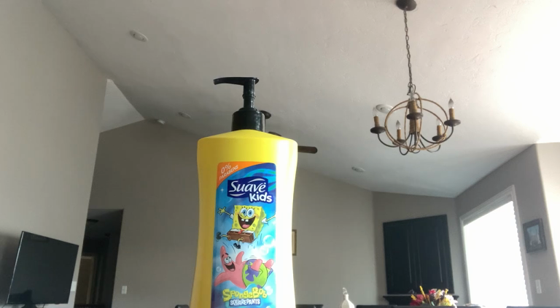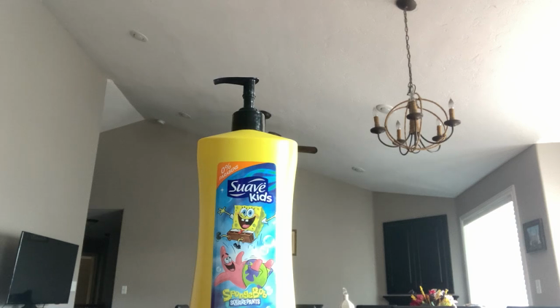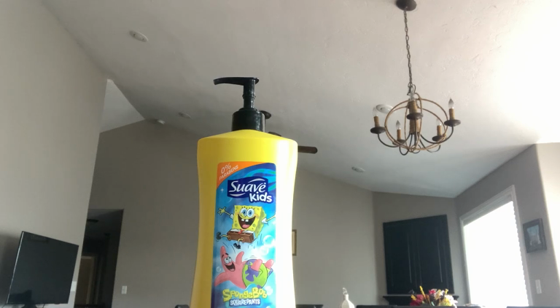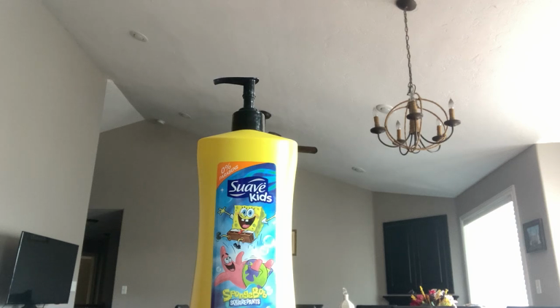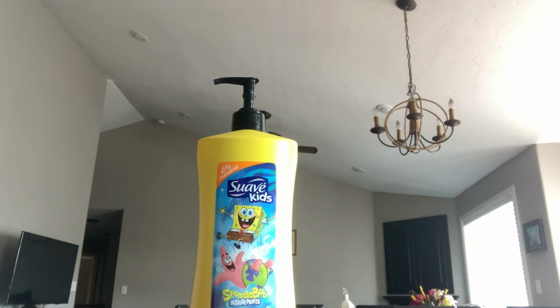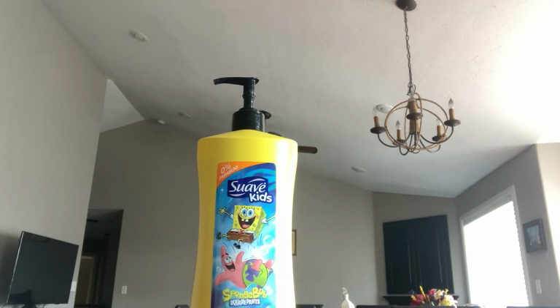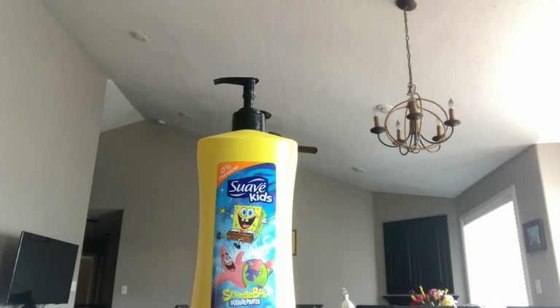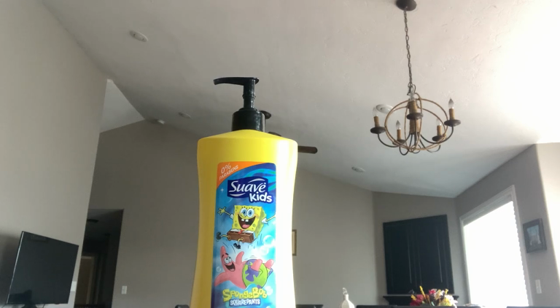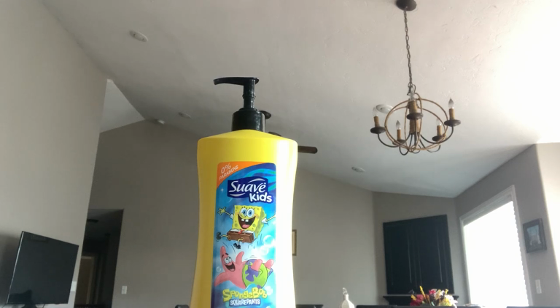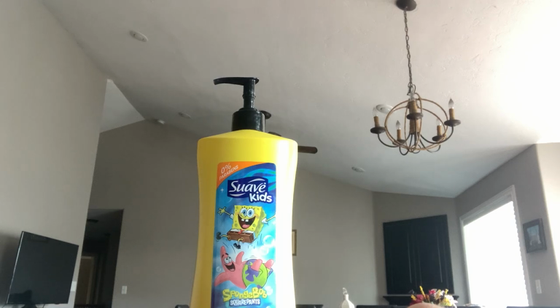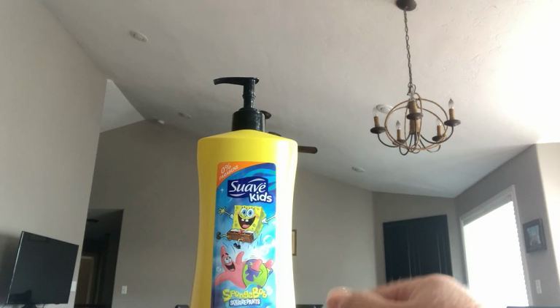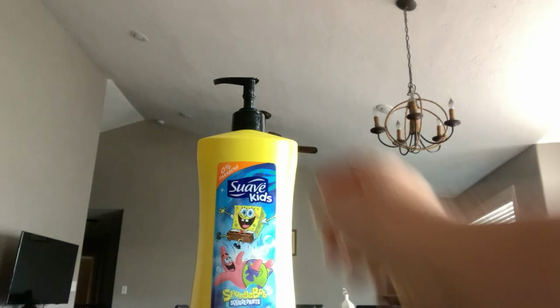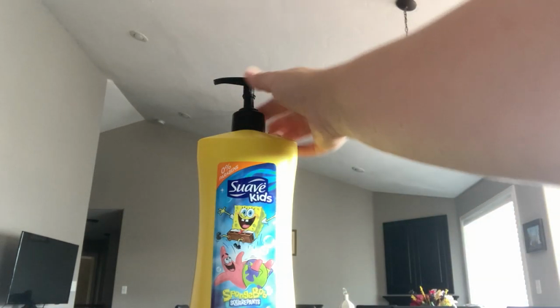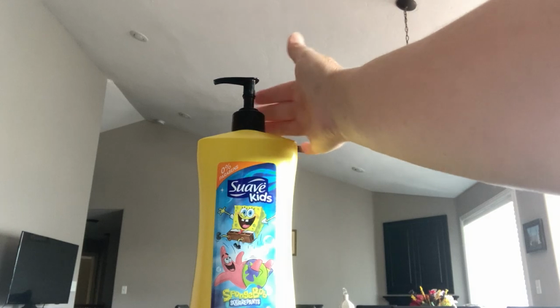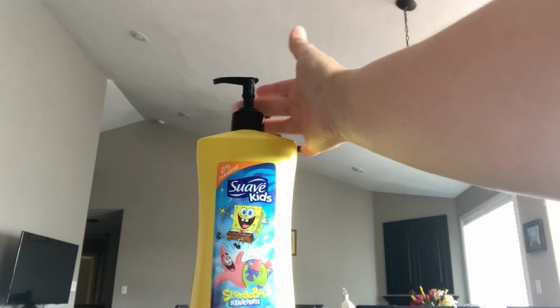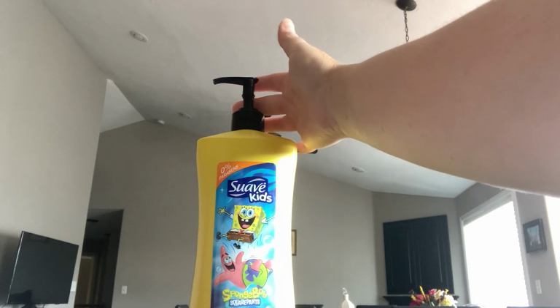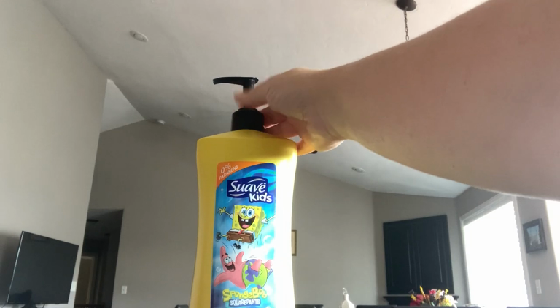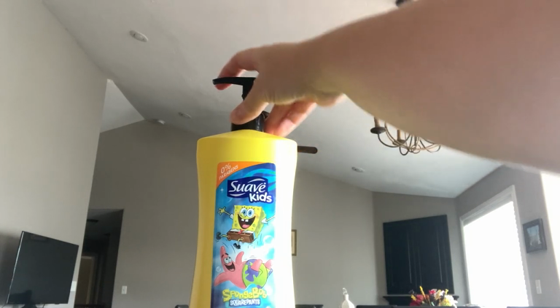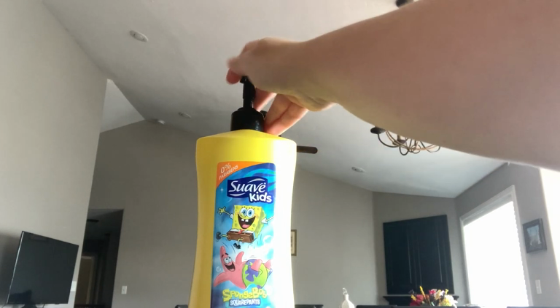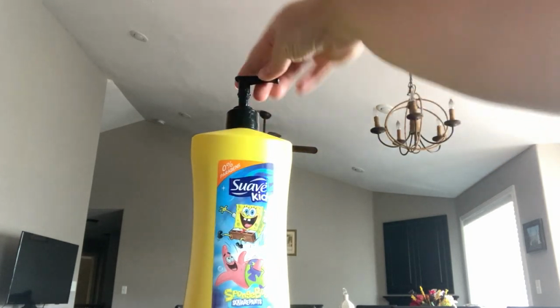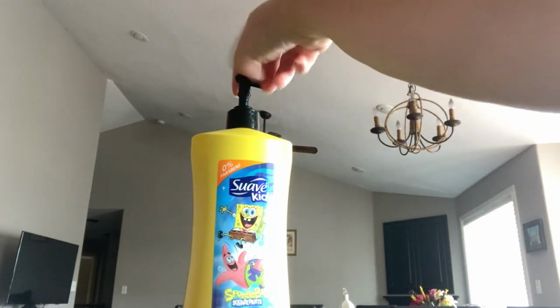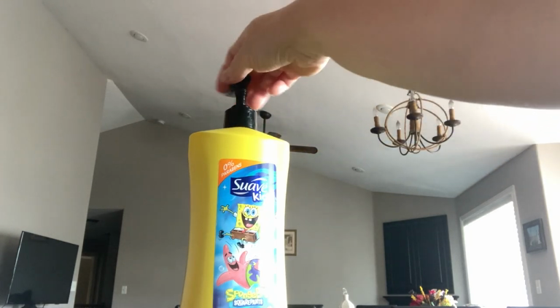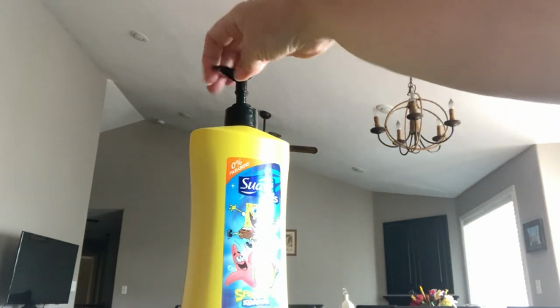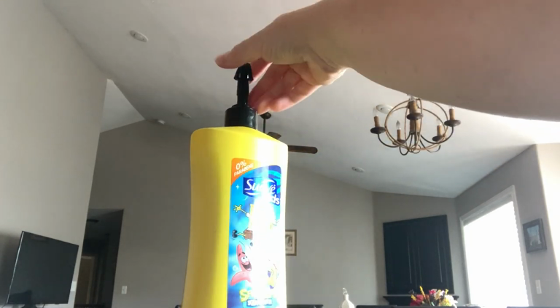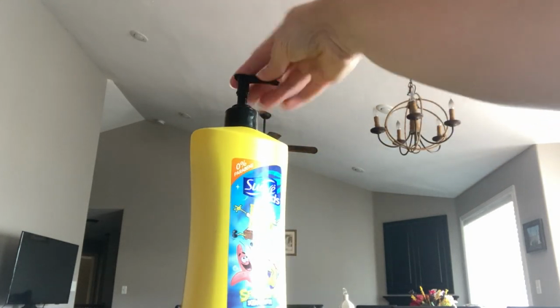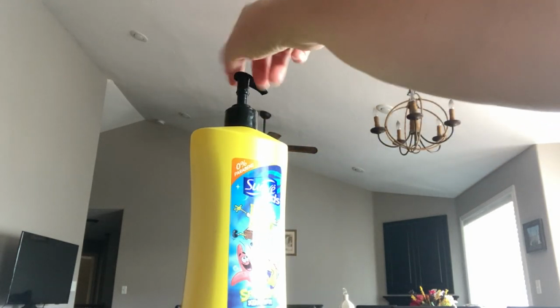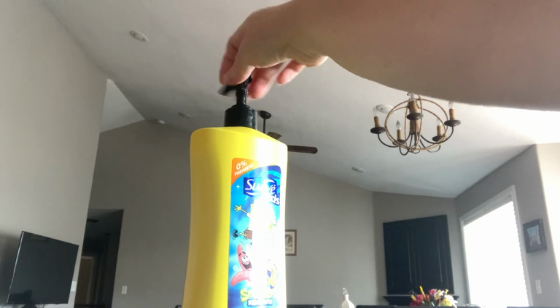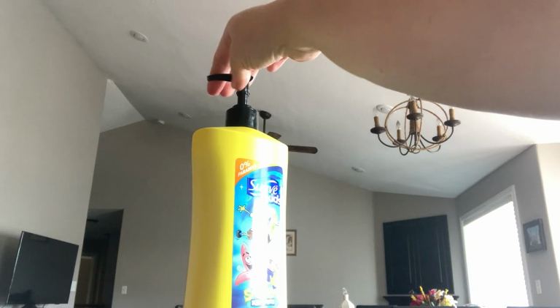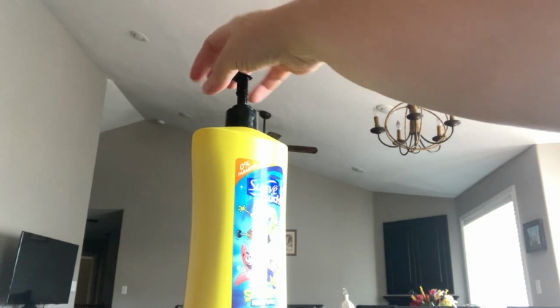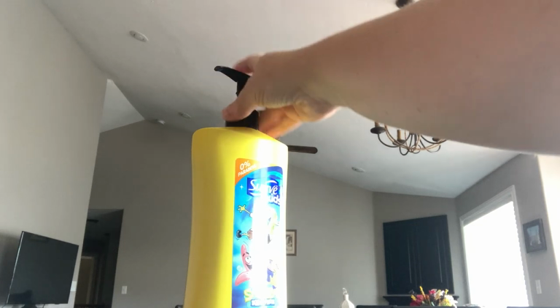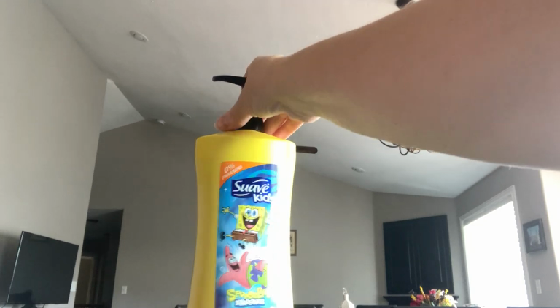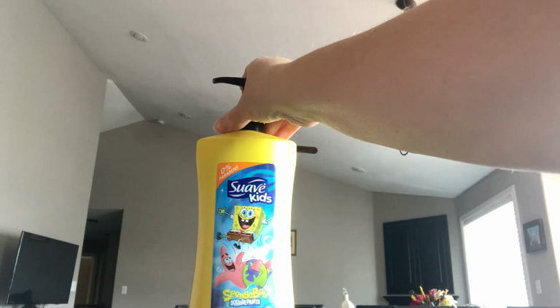I bought this kid's body wash and I struggled getting this part to pop up. I could not get it to pop up no matter how many times I turned it. All it would do is just turn and turn. I got so frustrated.